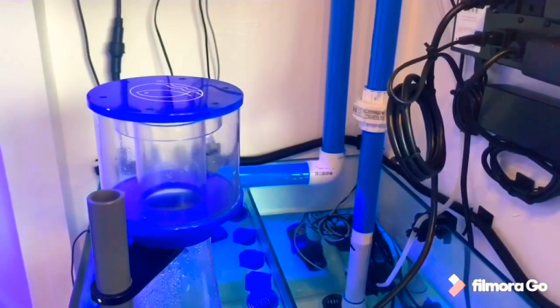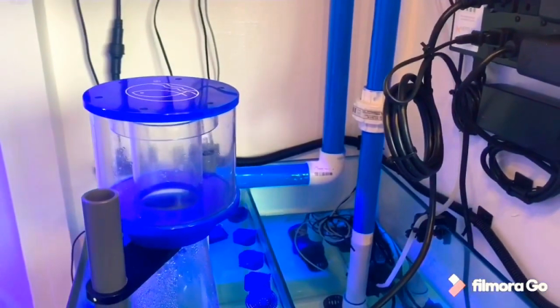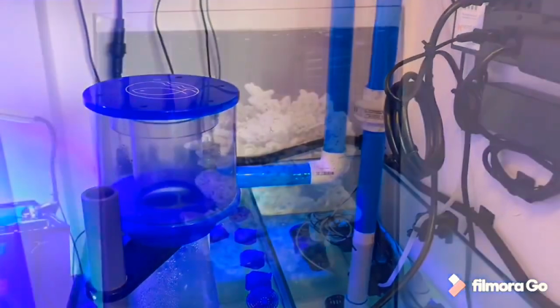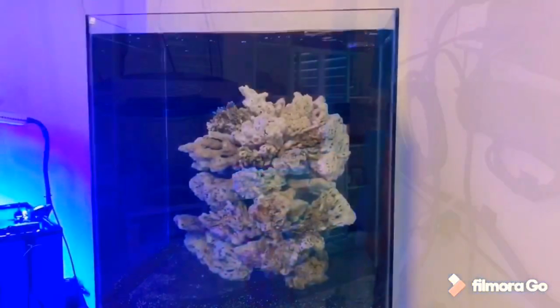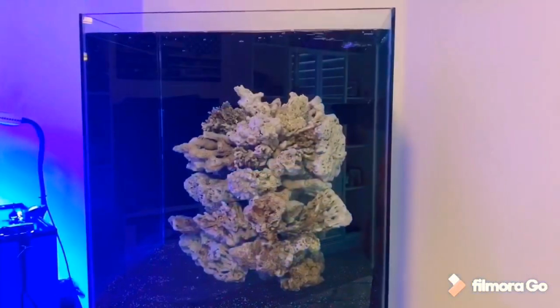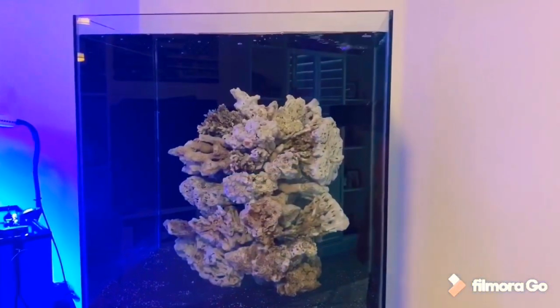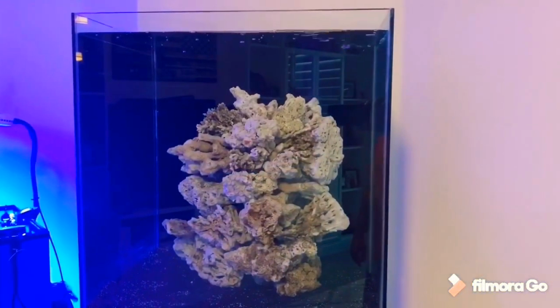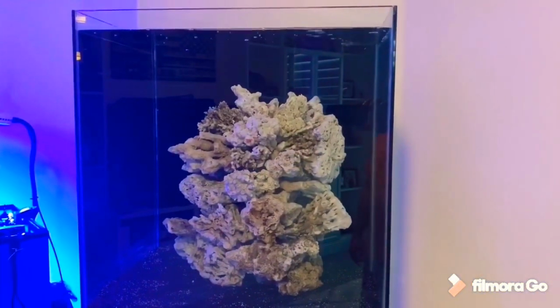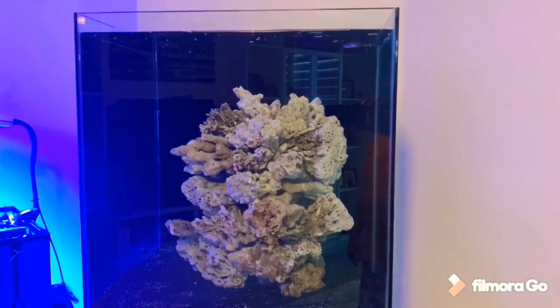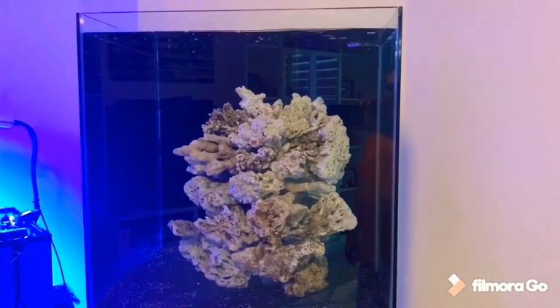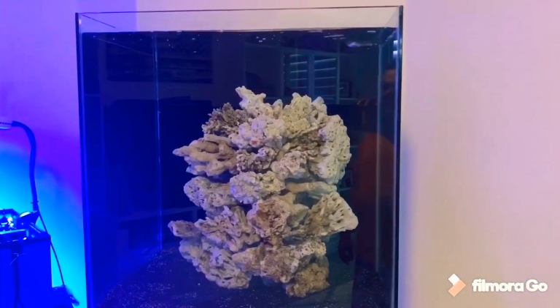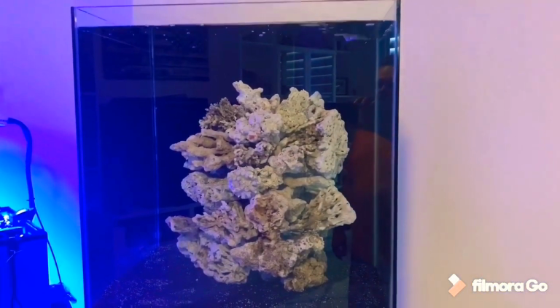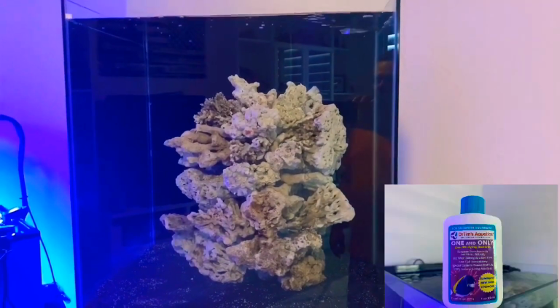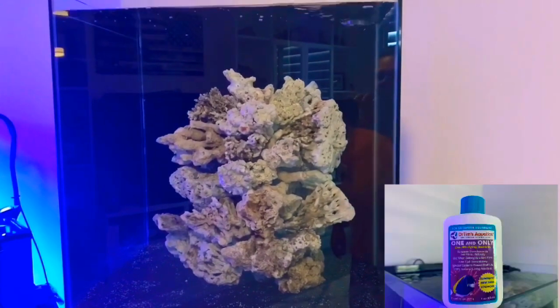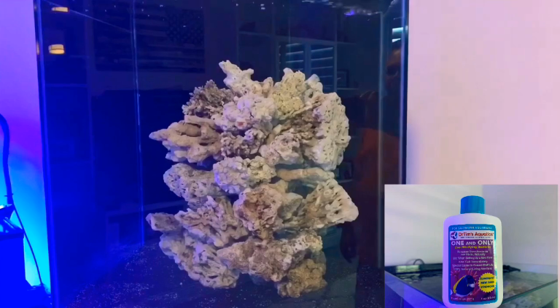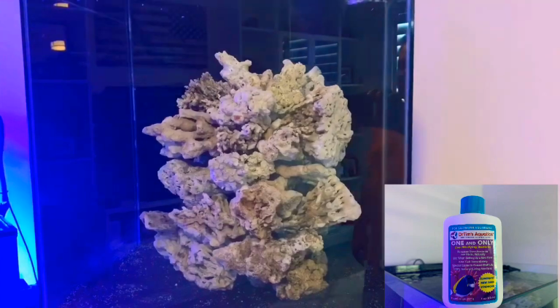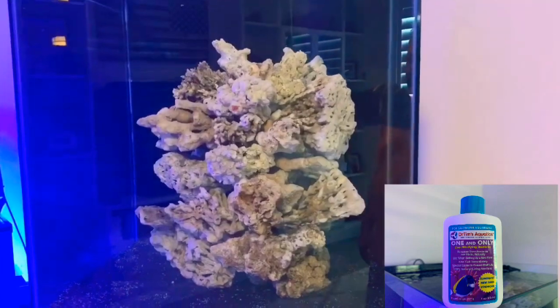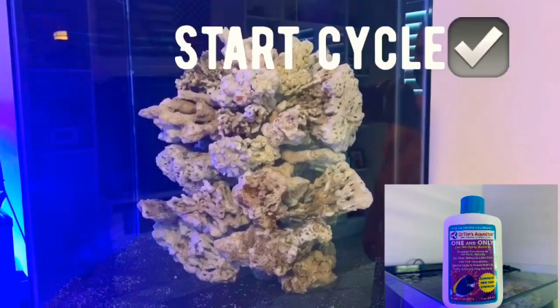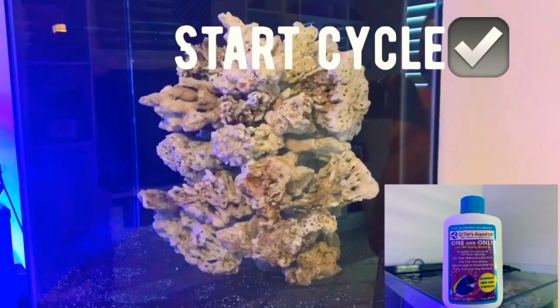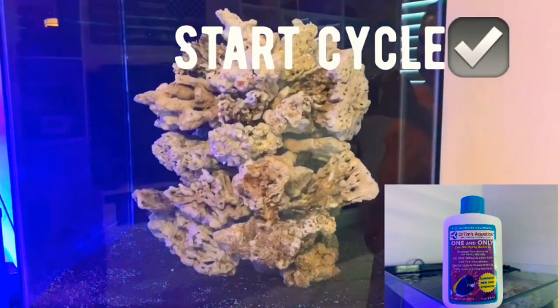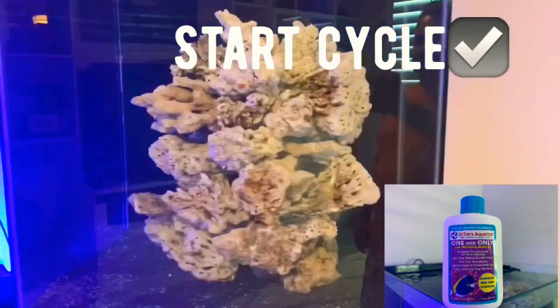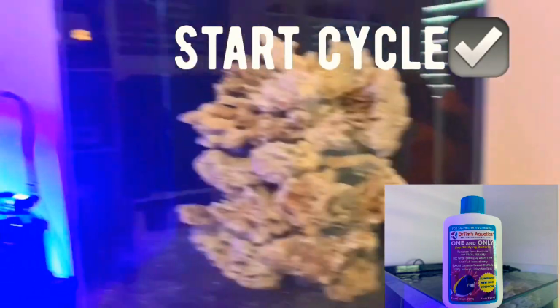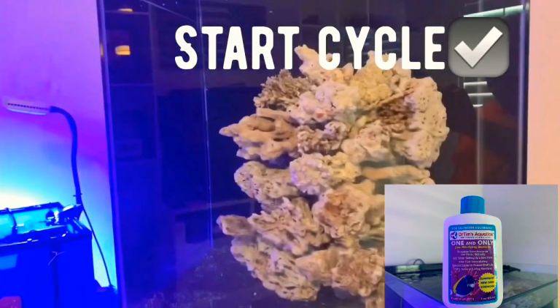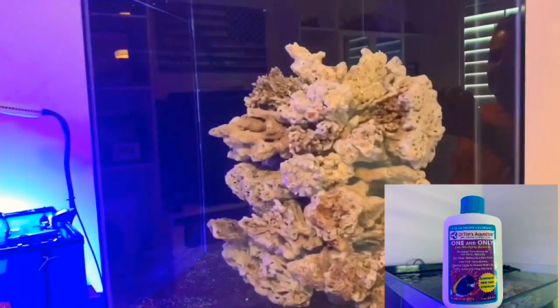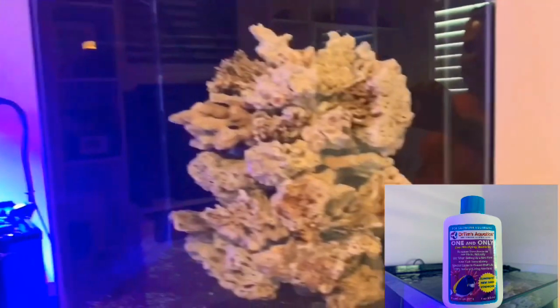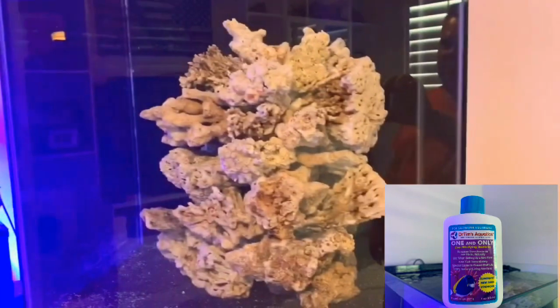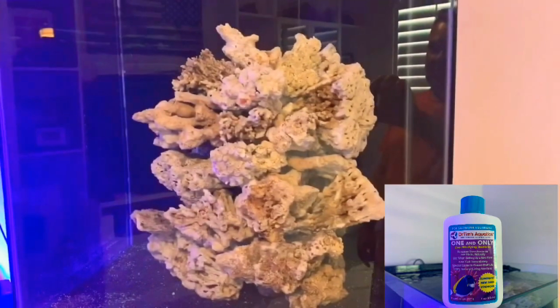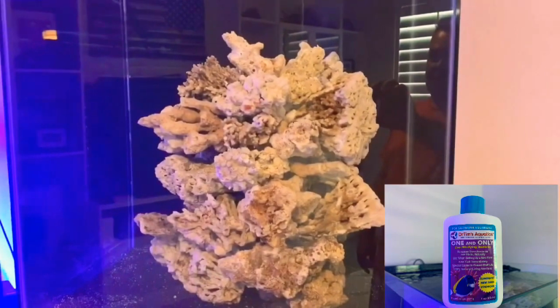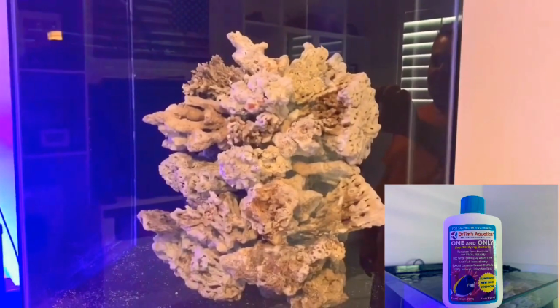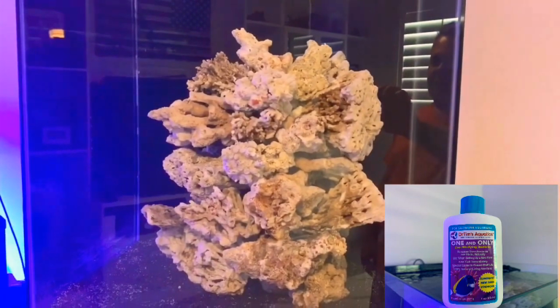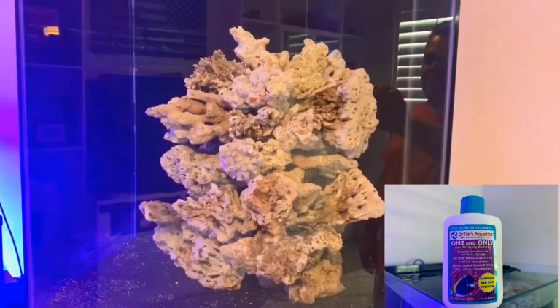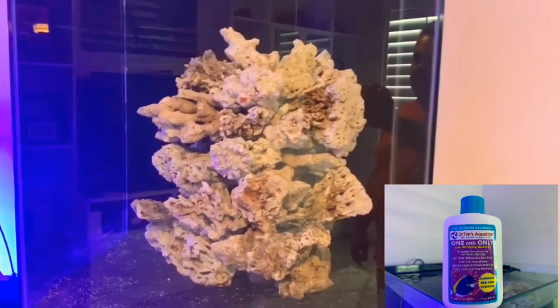So next up, I've got to add the Dr. Tim's One and Only to the tank to do a two week cycle.